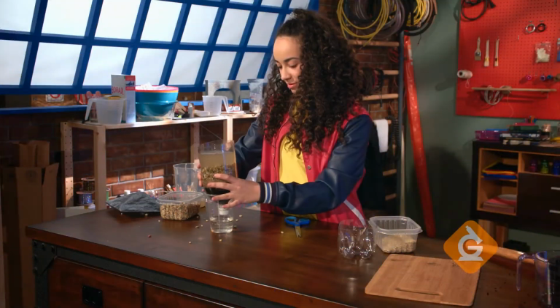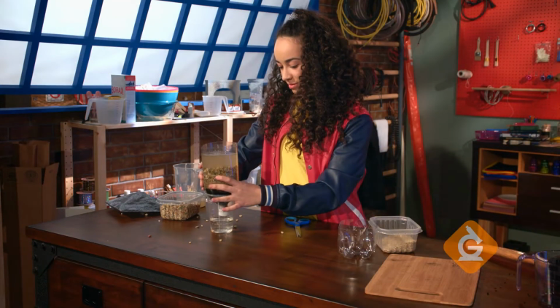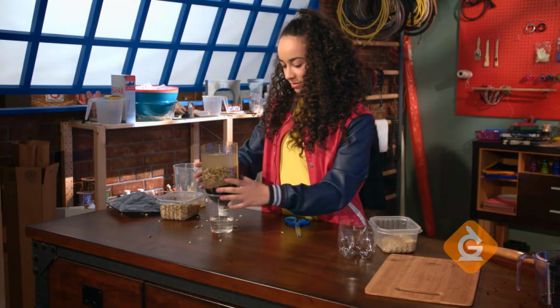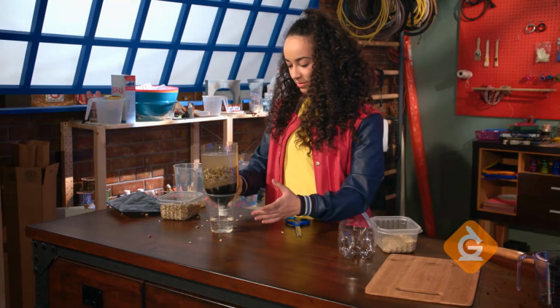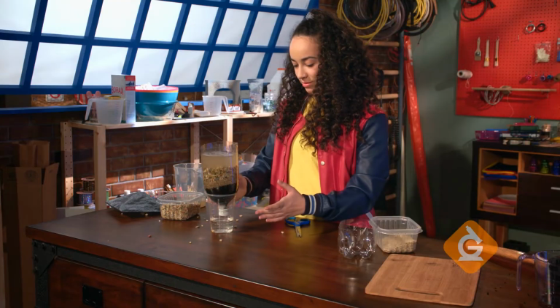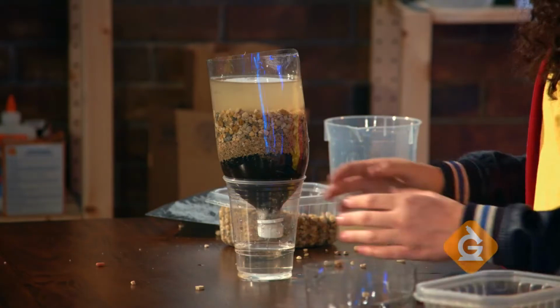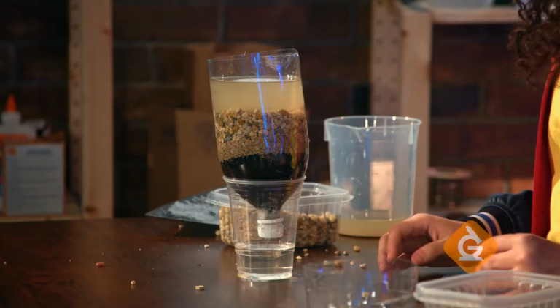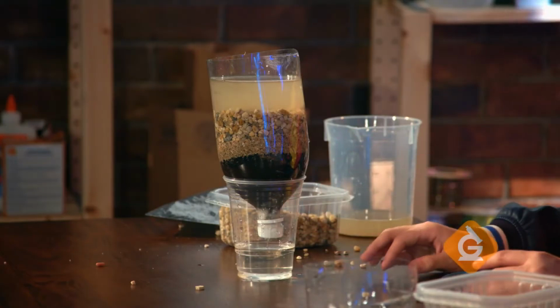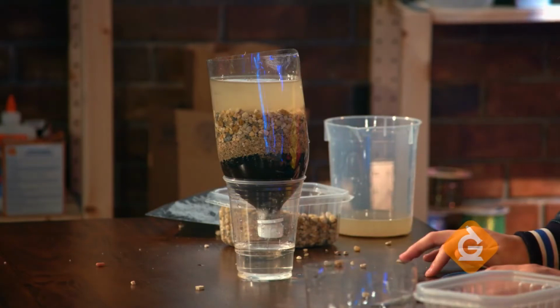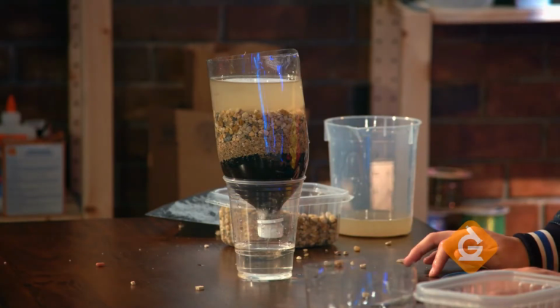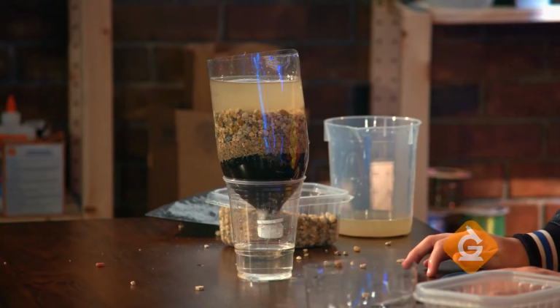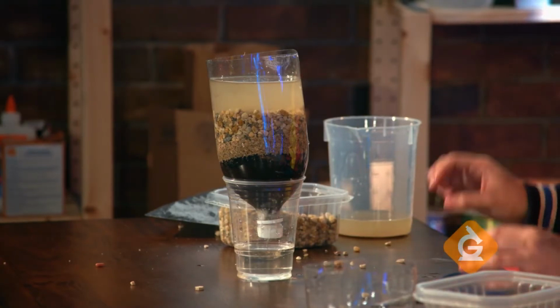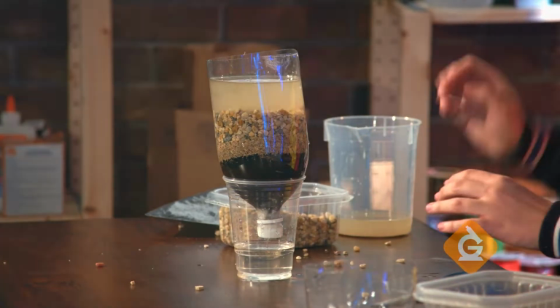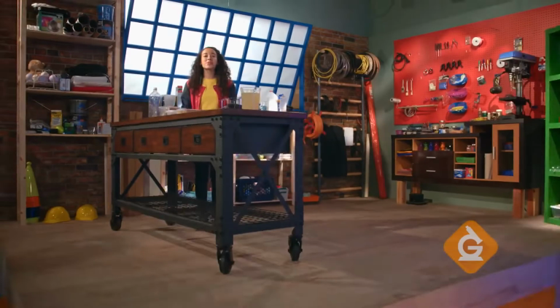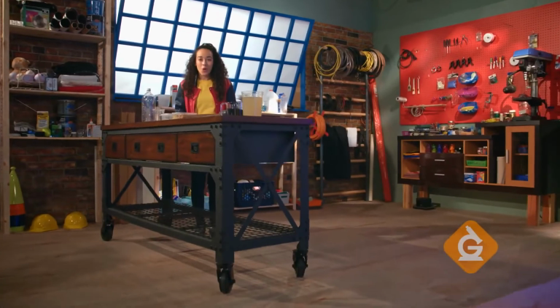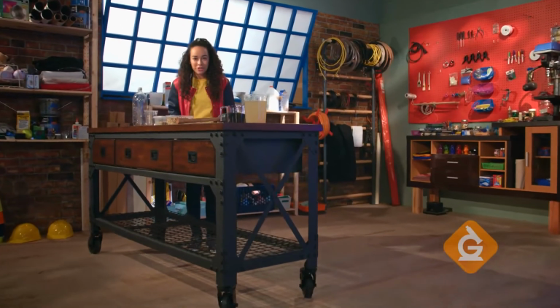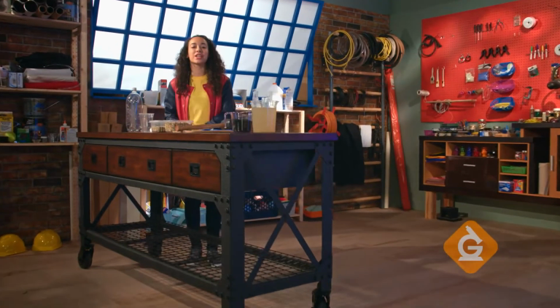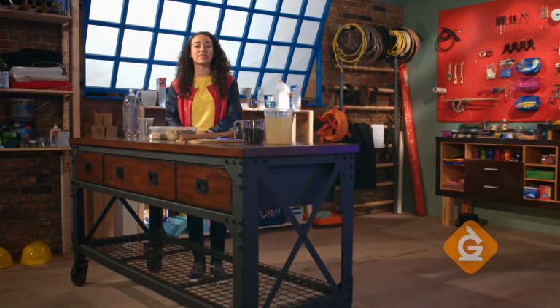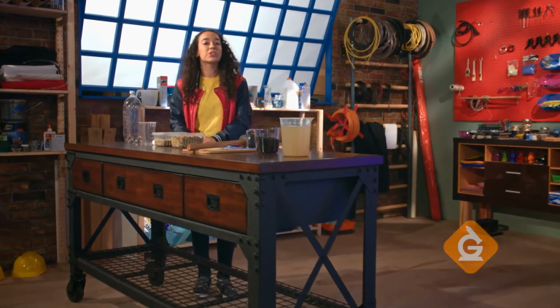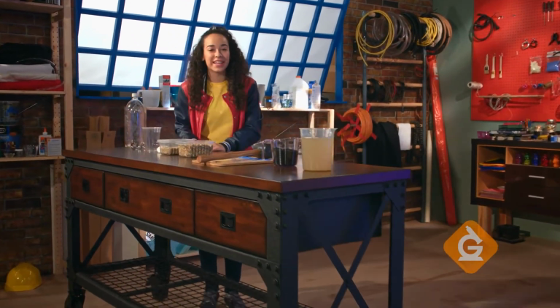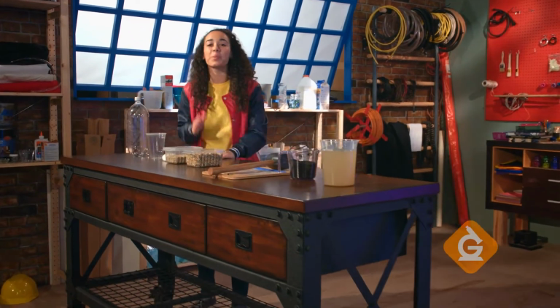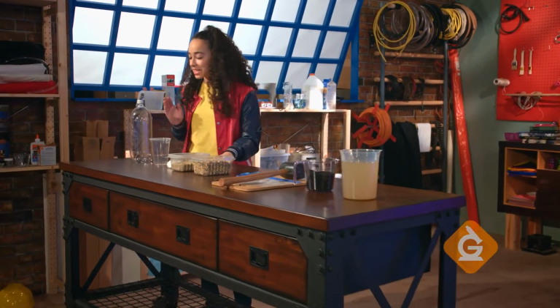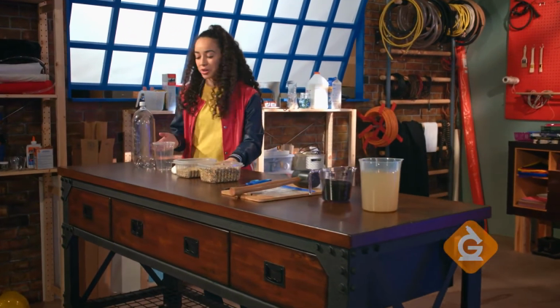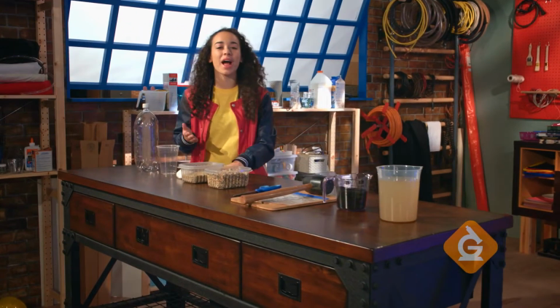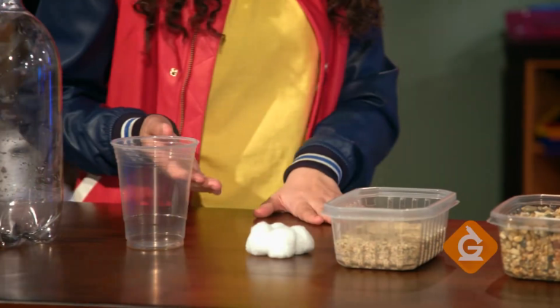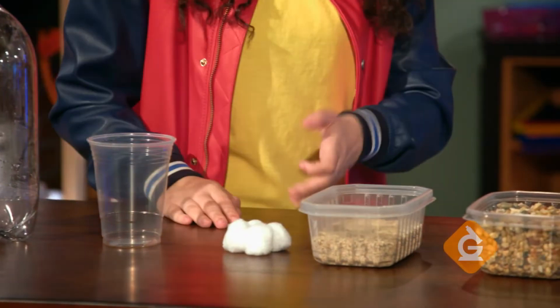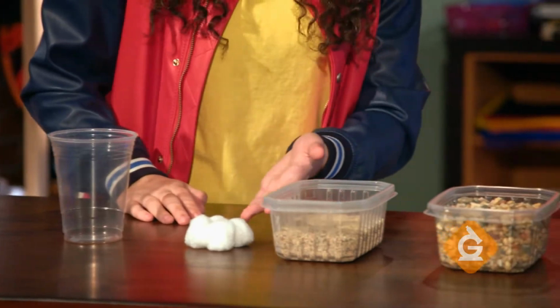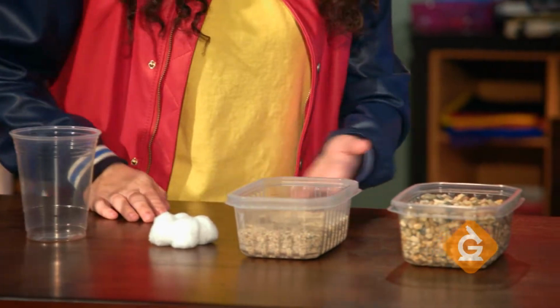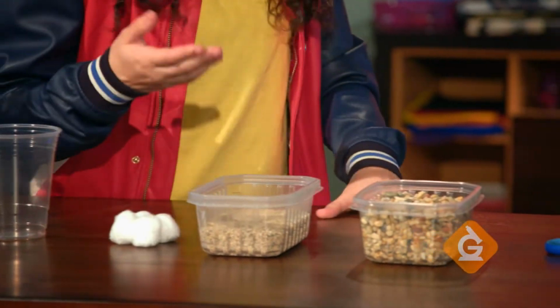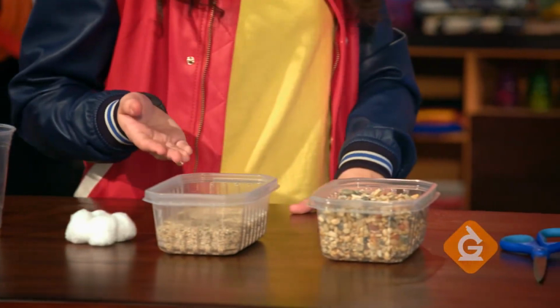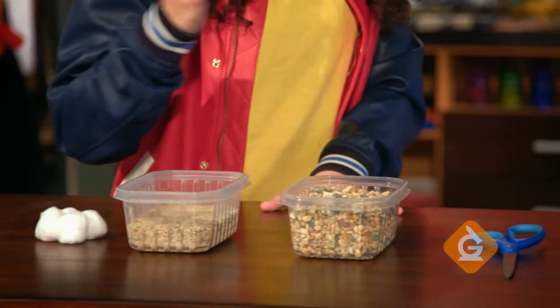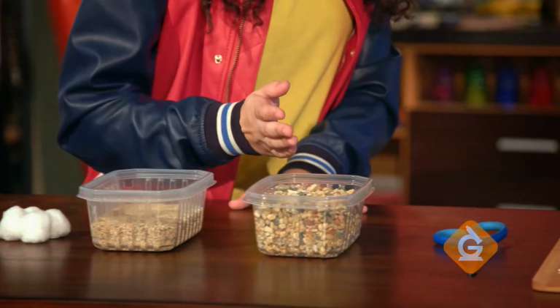Today we're going to make our own water filtration system to make dirty water clean again. To make your own water filtration system you'll need a plastic bottle, a cup, cotton balls, sand, and gravel.